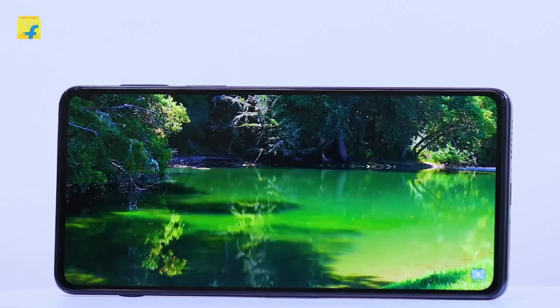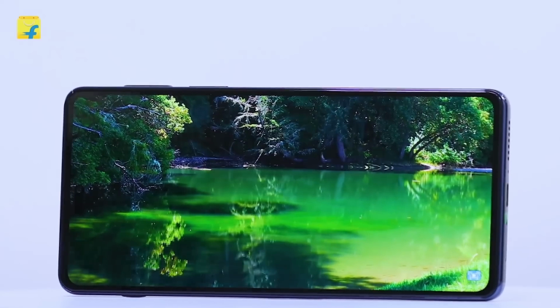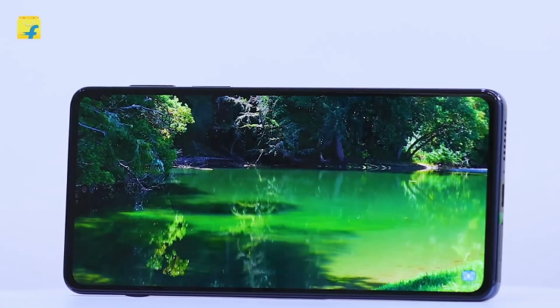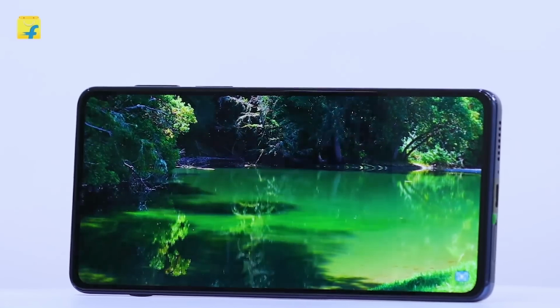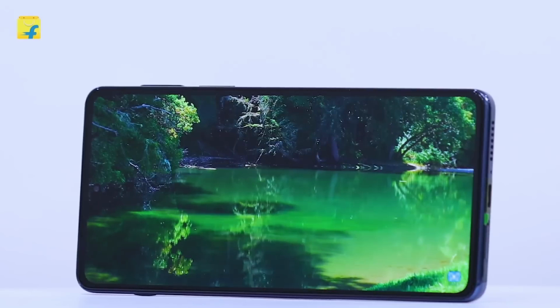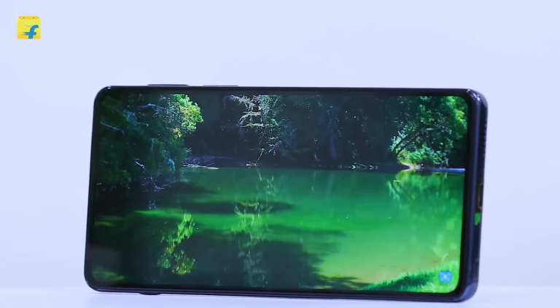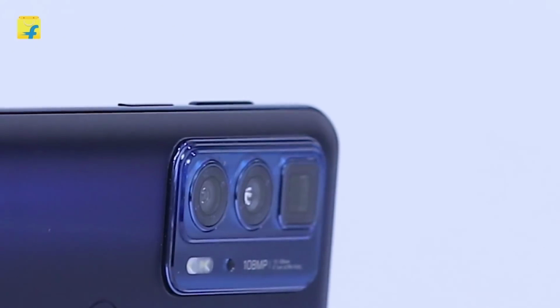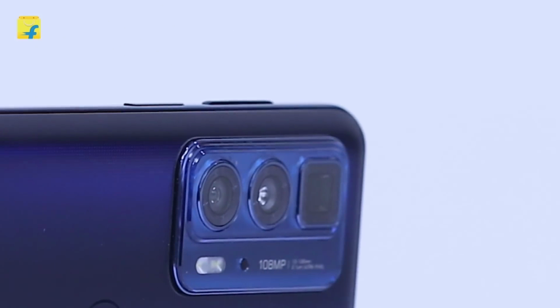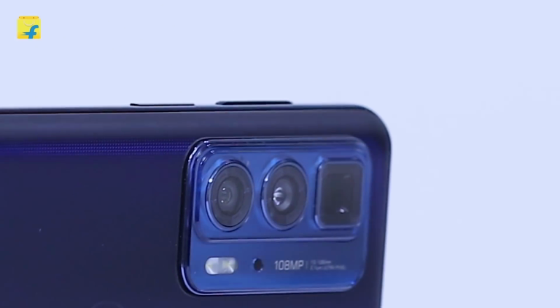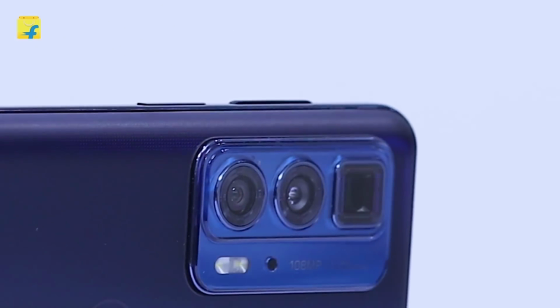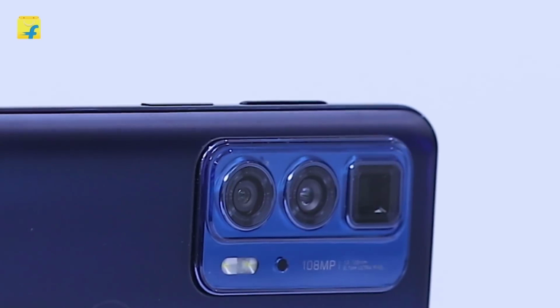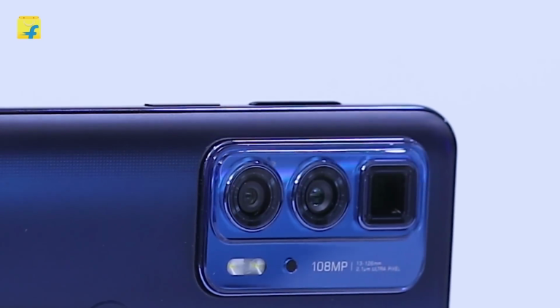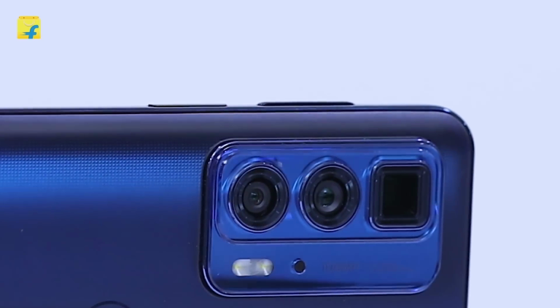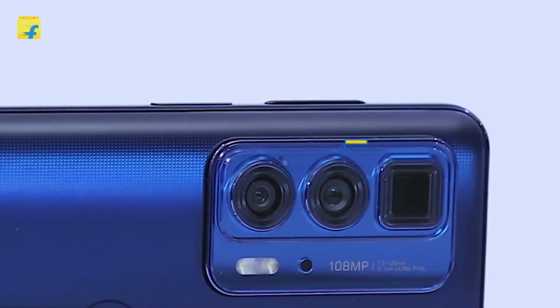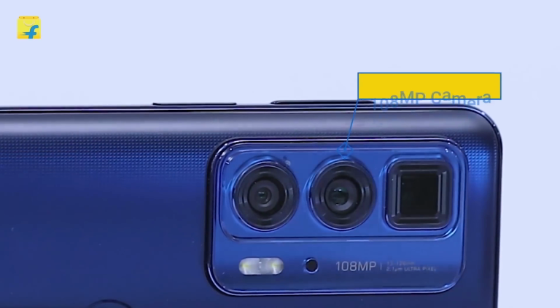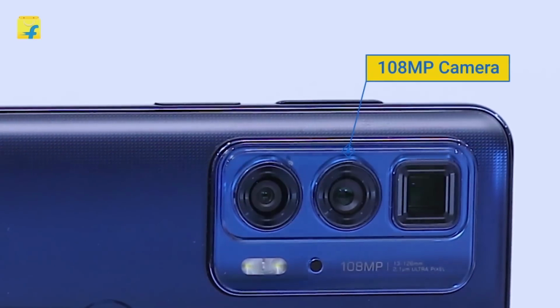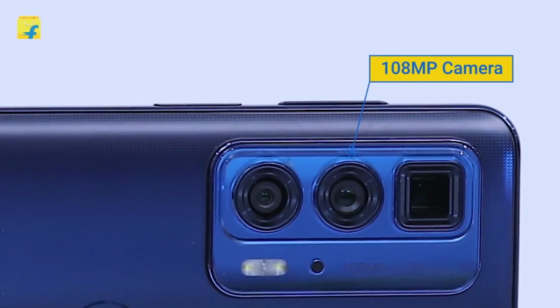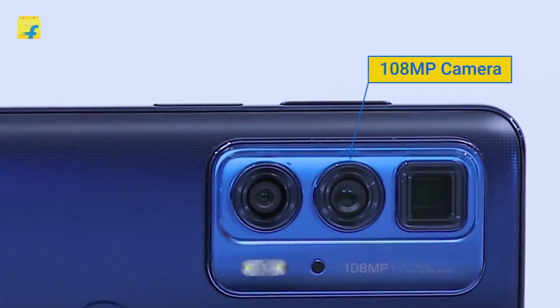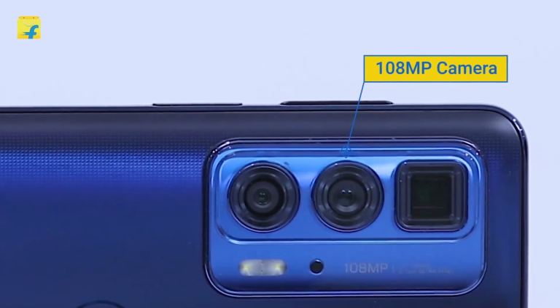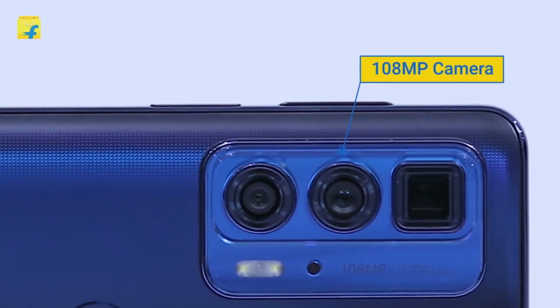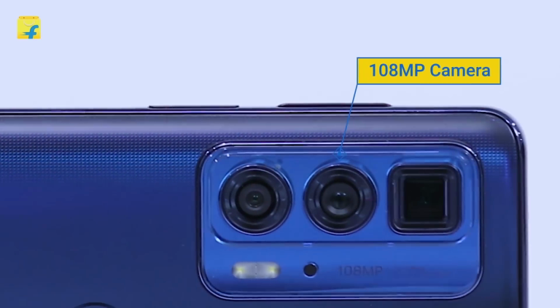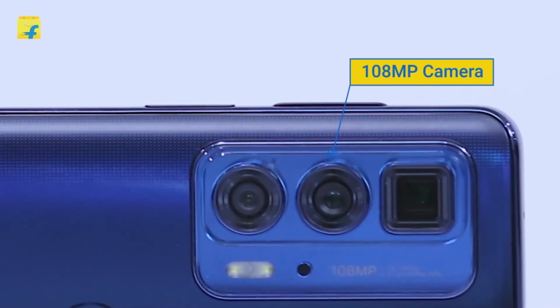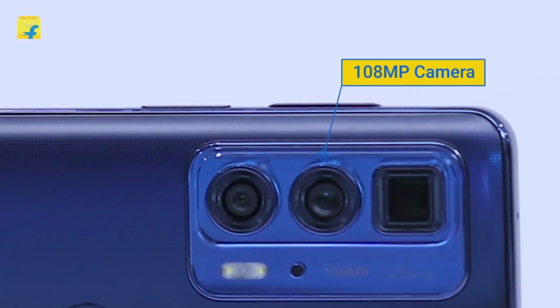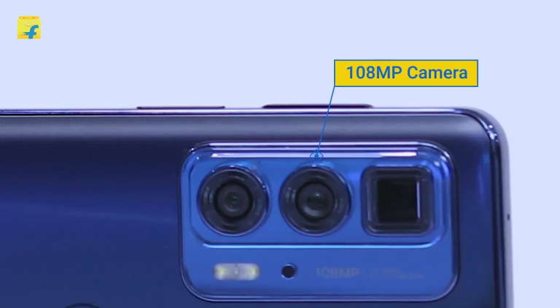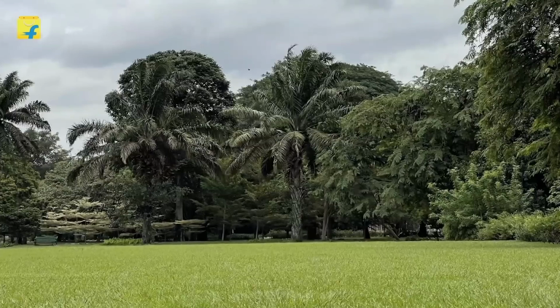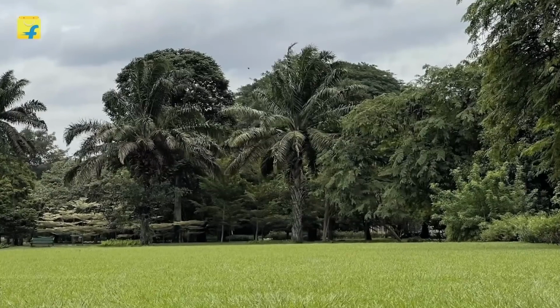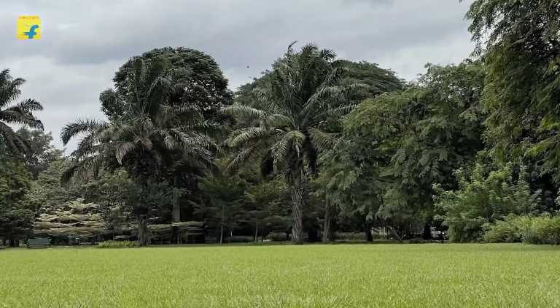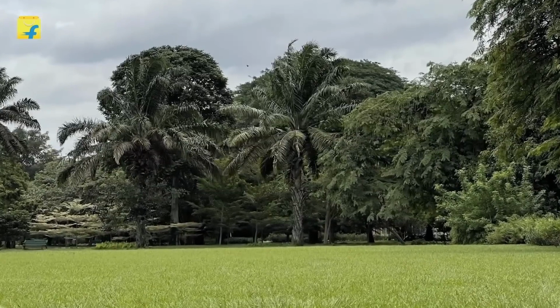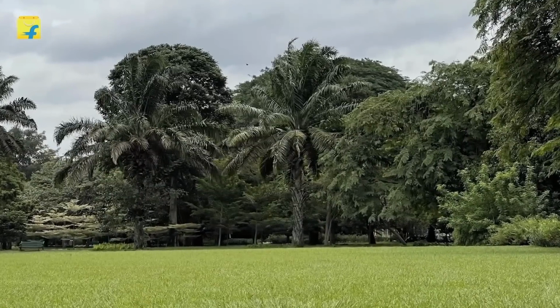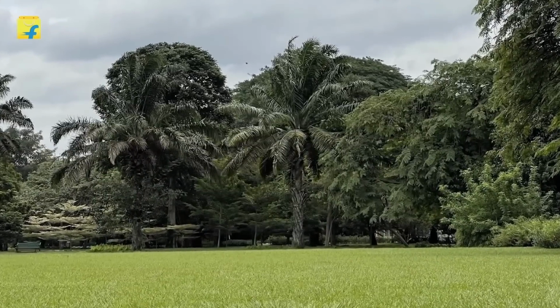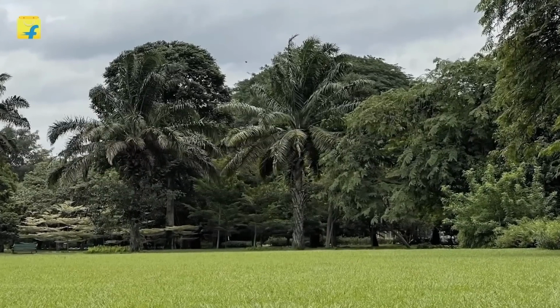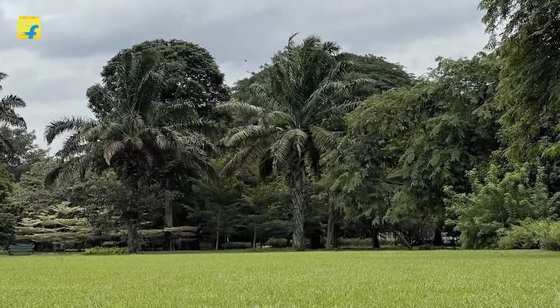The visuals are so bright, vivid and rich. The Edge 20 Pro has the best camera configuration in the Edge series. It has a 108-megapixel primary camera which comes with ultra-pixel technology that brings more light to your images.